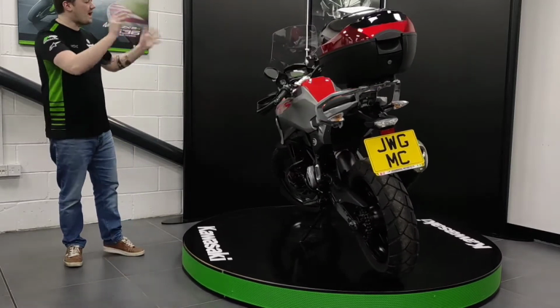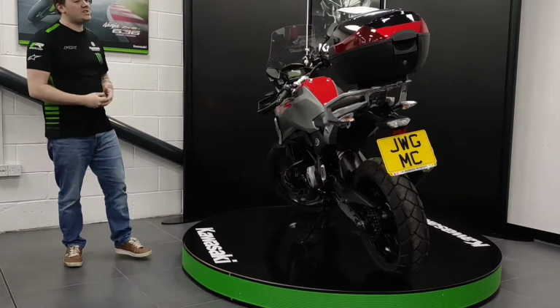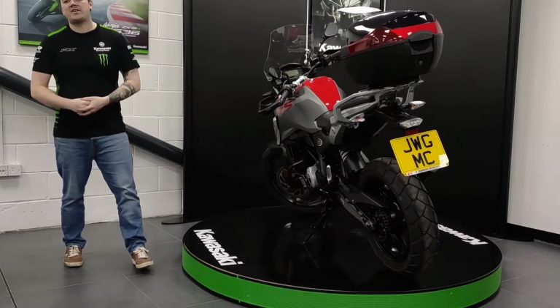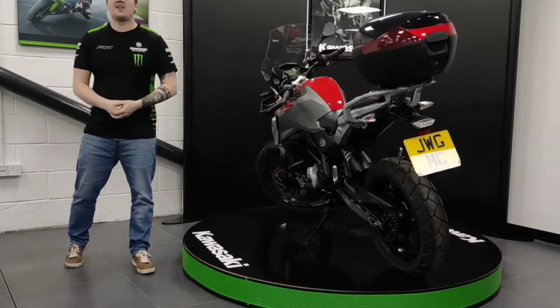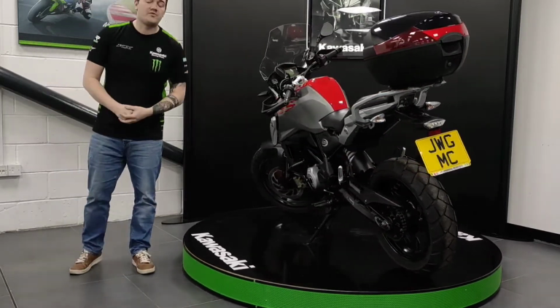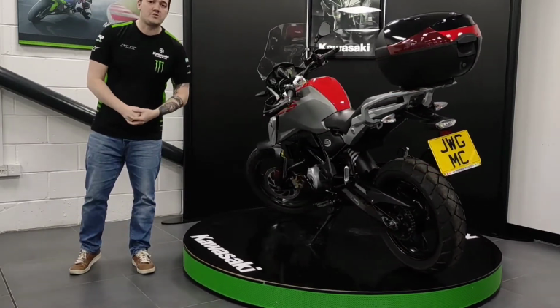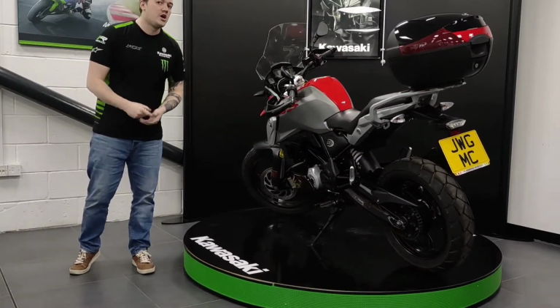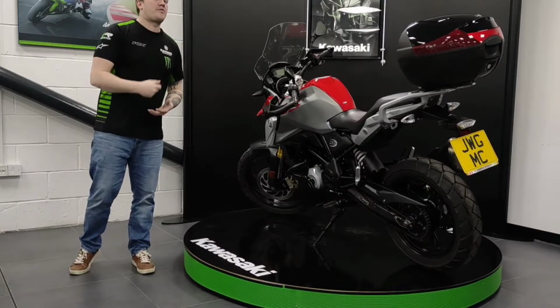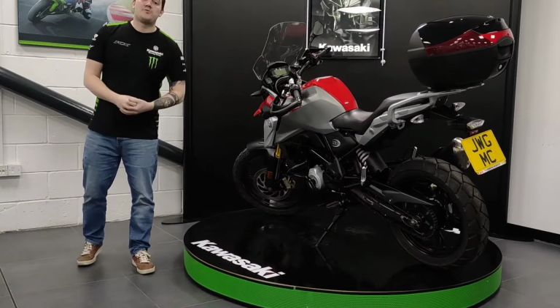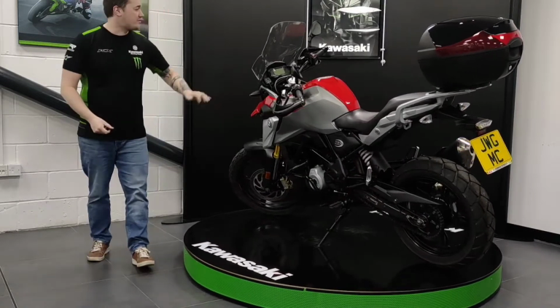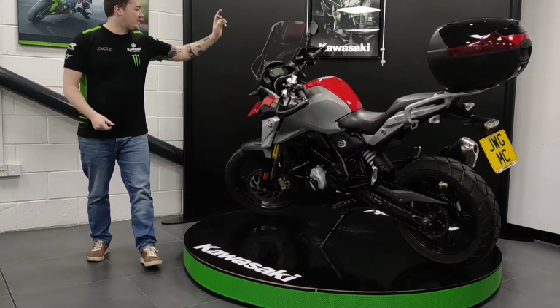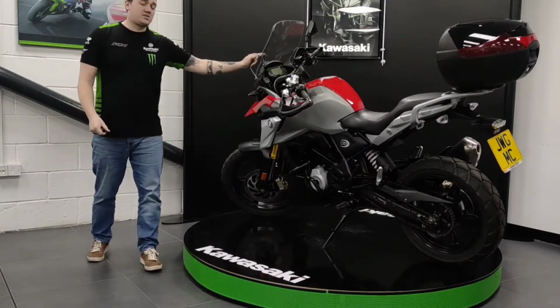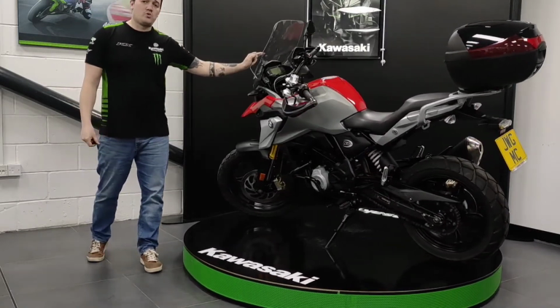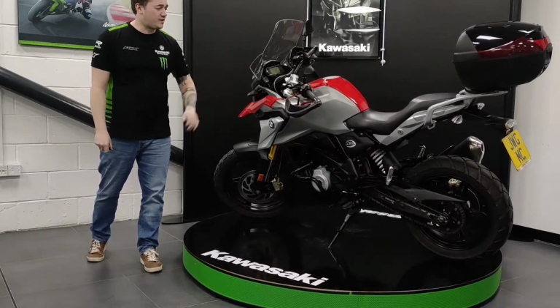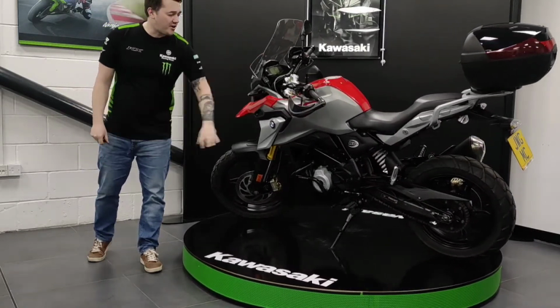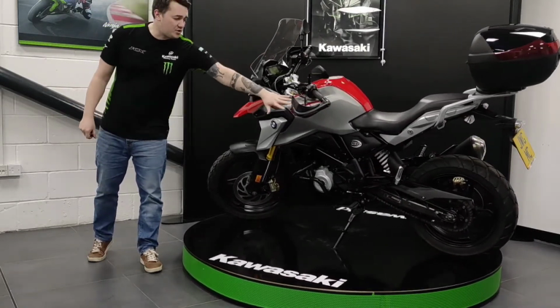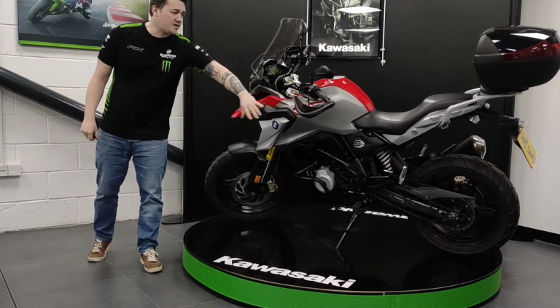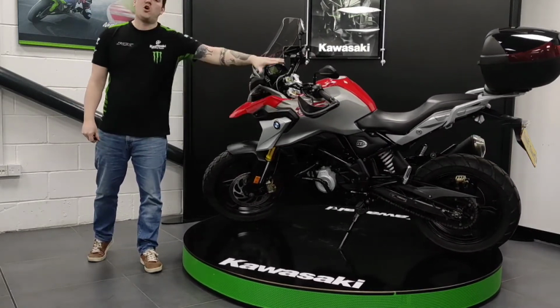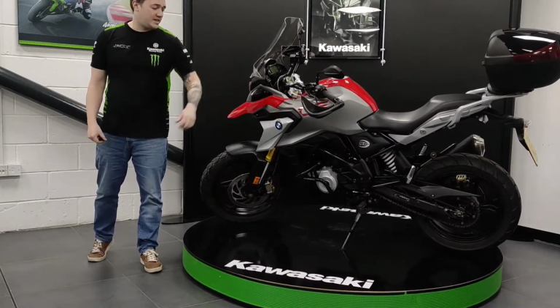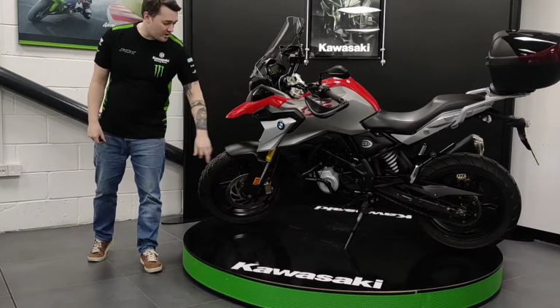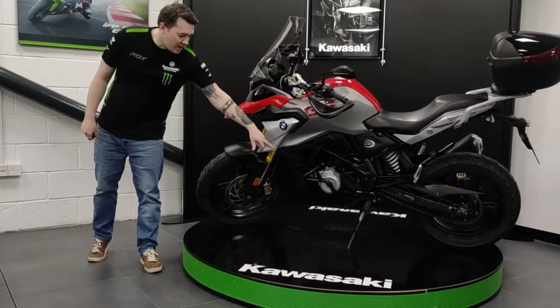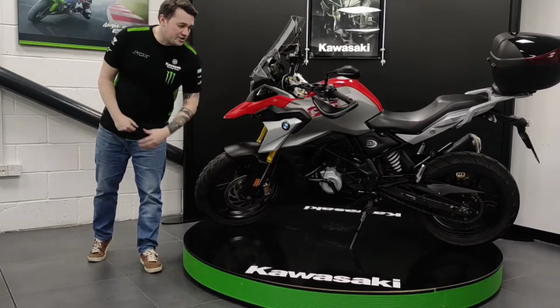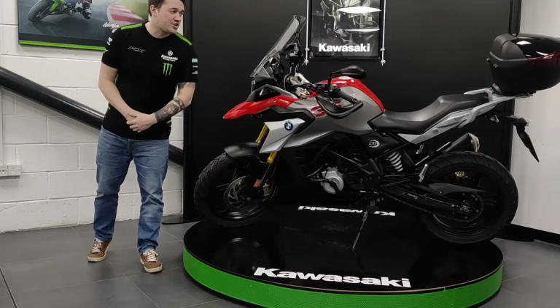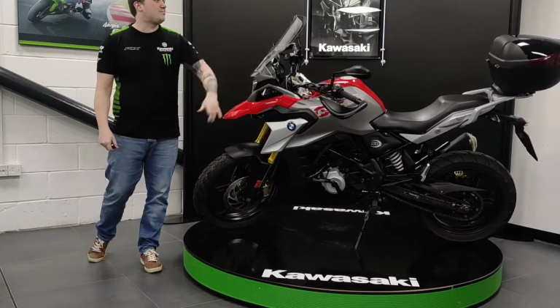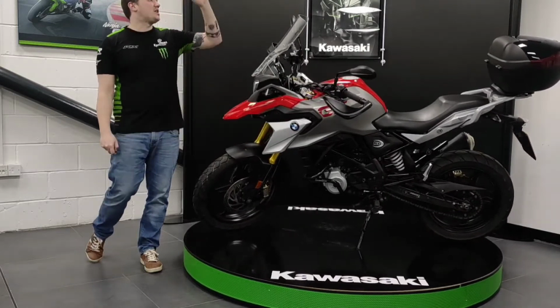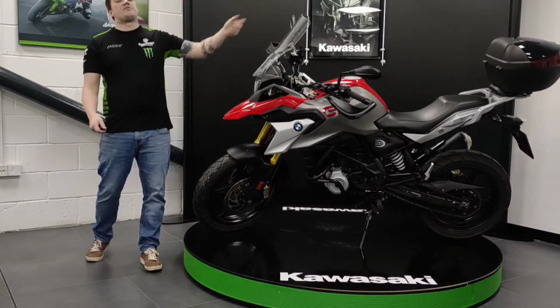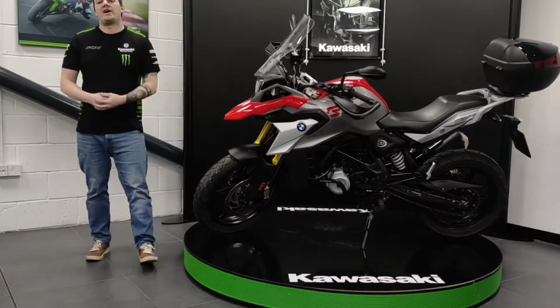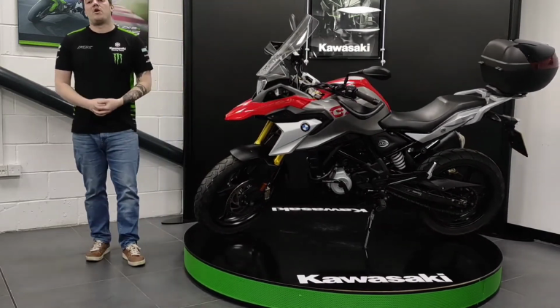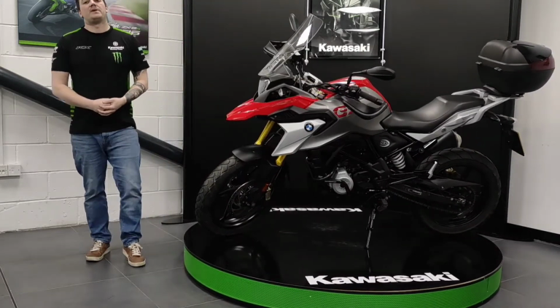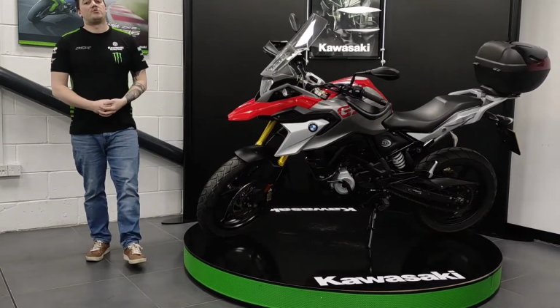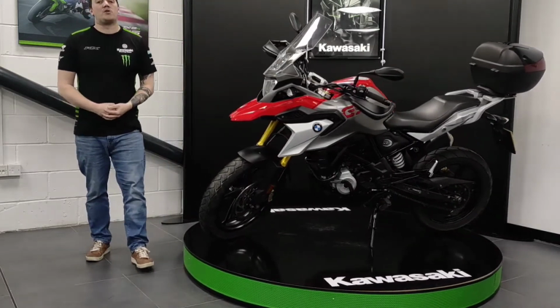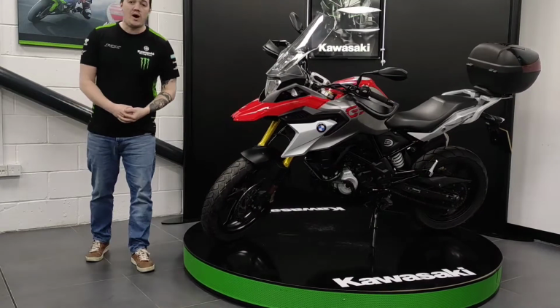As you can see, the bike comes with a load of nice extras. We've got the tall Givi screen at the front, you've got some handguards, you've got Oxford heated grips, R&G adventure engine bars, and at the rear there you've got a BMW top box as well.